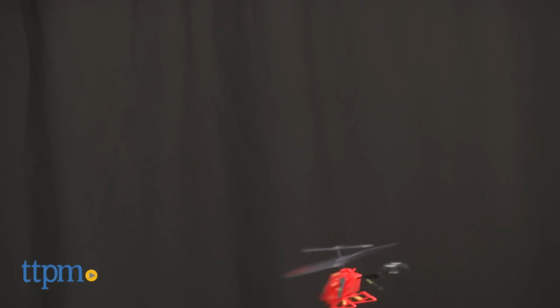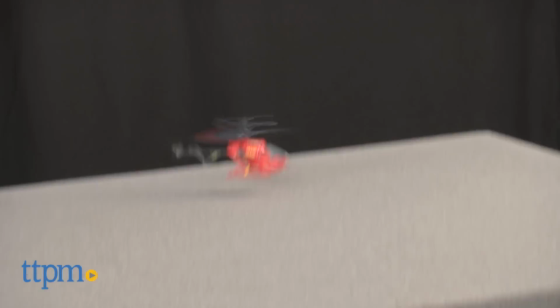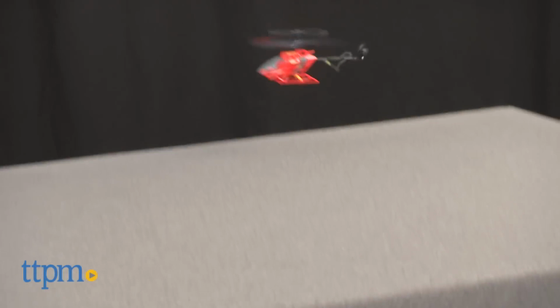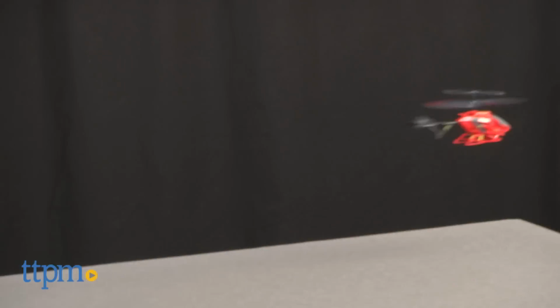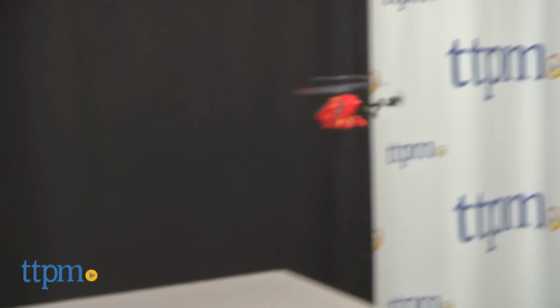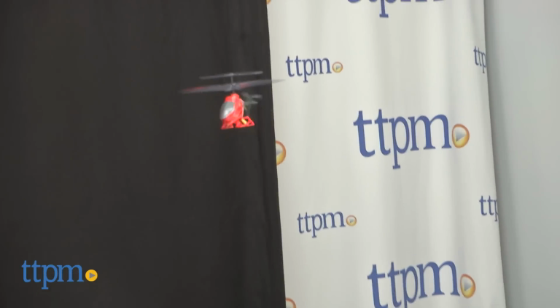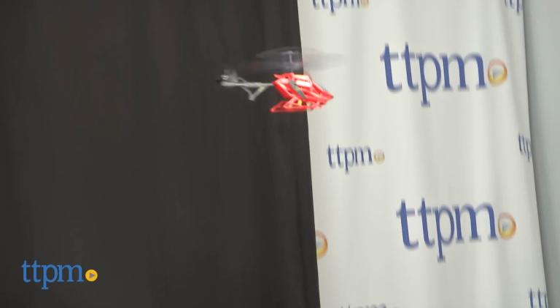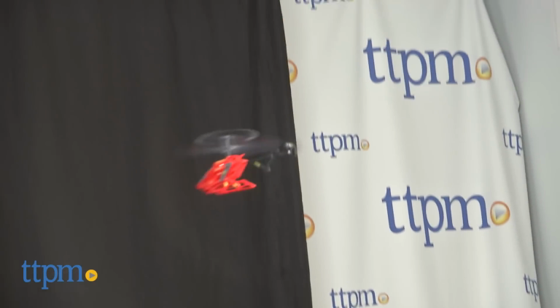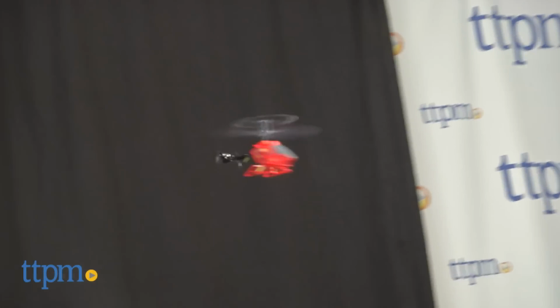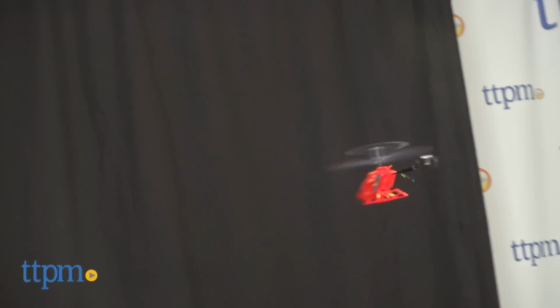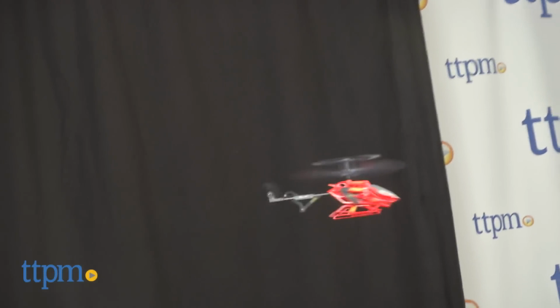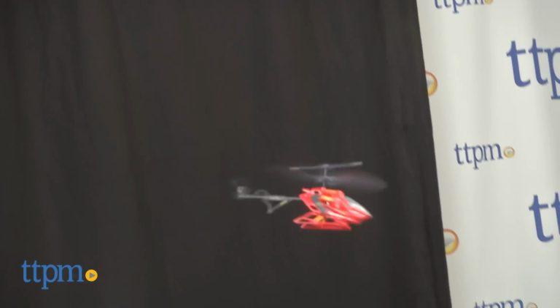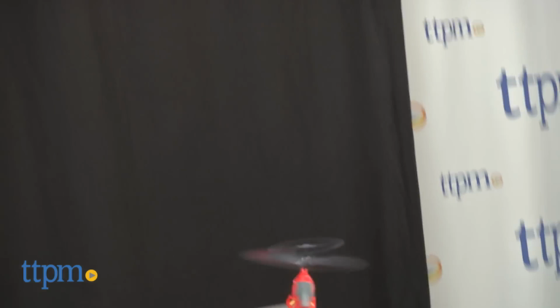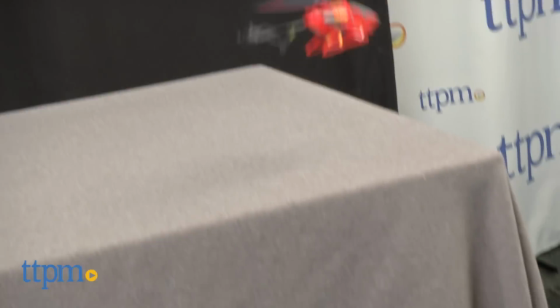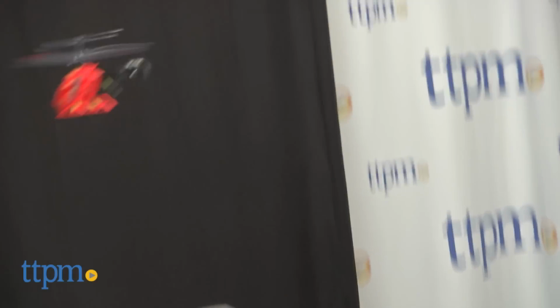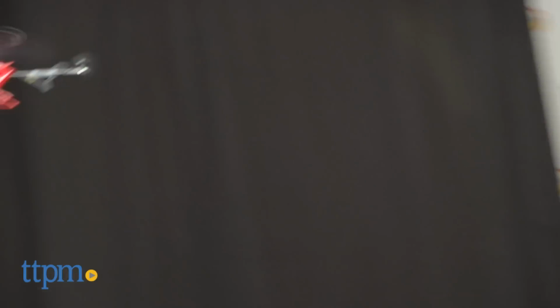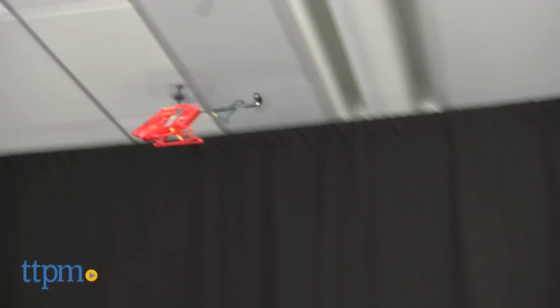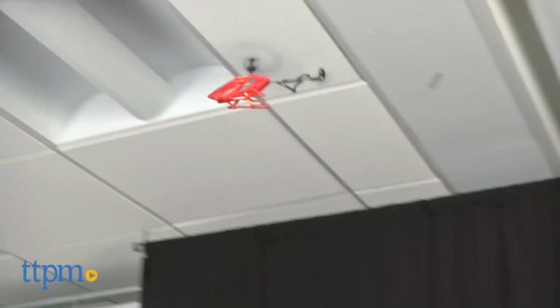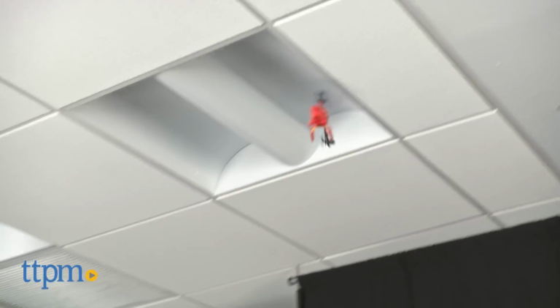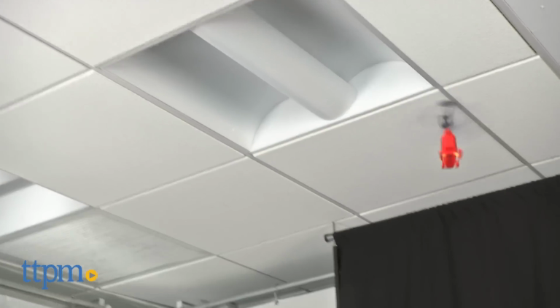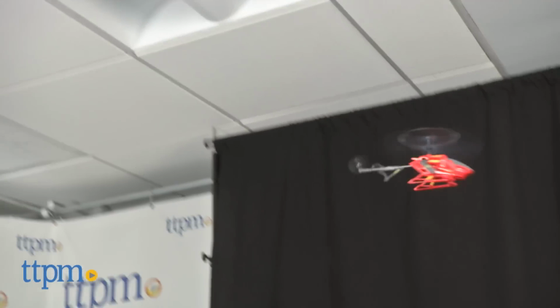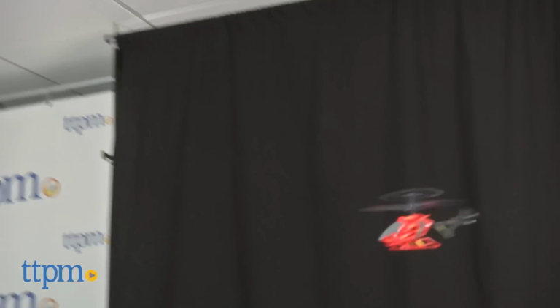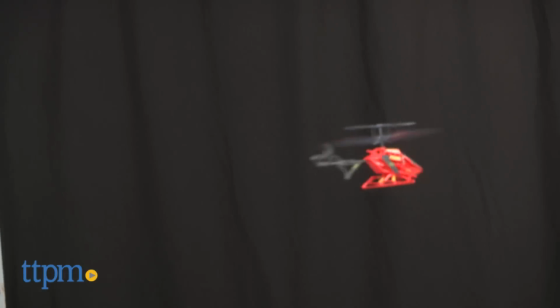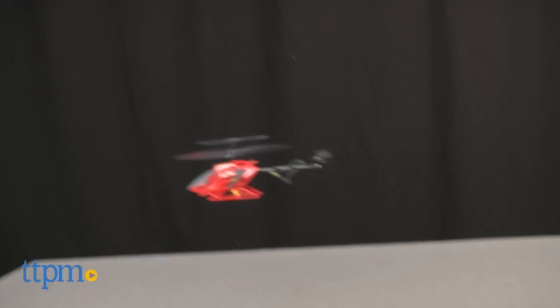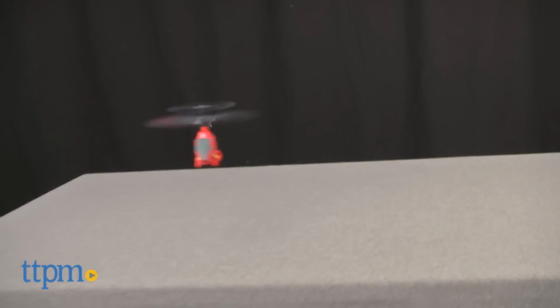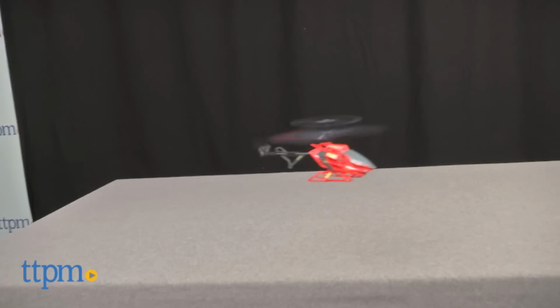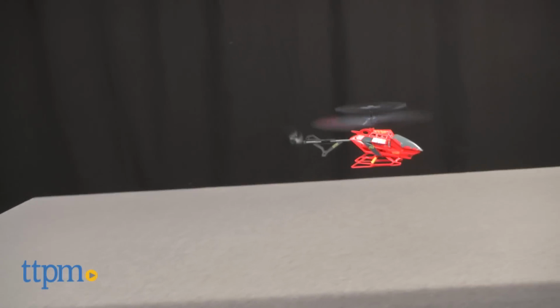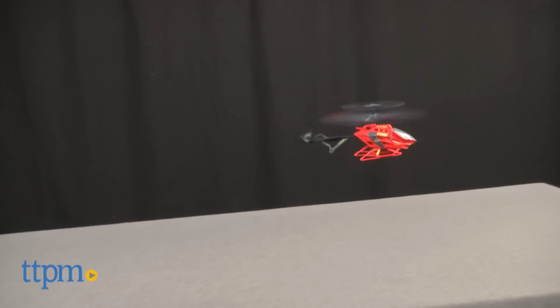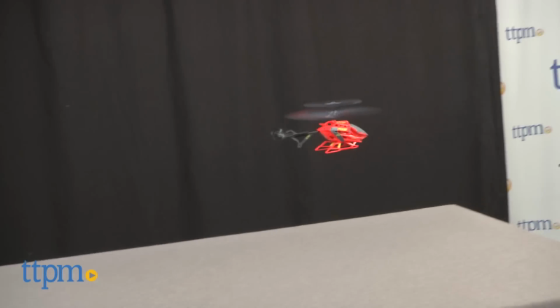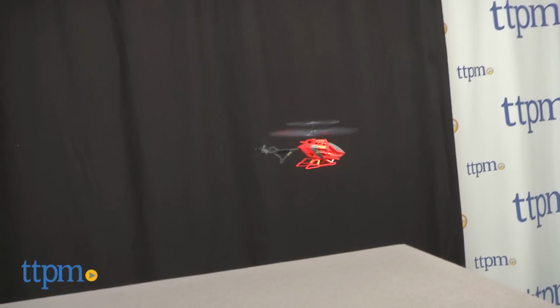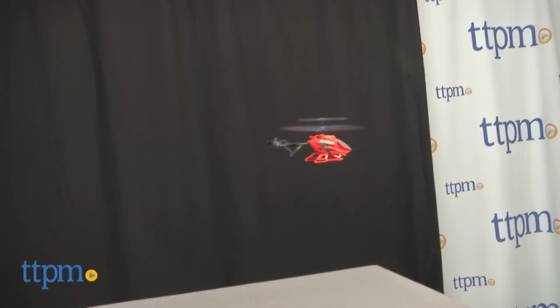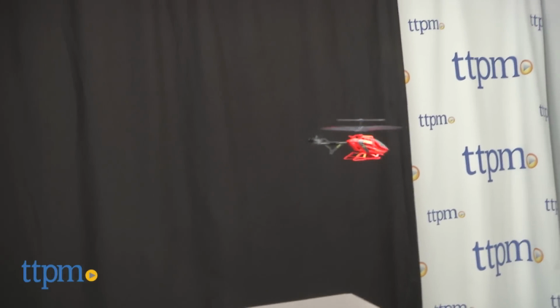Flight is a little erratic at first, and the controls are pretty sensitive. Once I gave it a little juice, it catapulted toward the ceiling. In fact, I'd recommend having an adult on hand because my Axis 200 wound up inside a ceiling light fixture almost immediately.